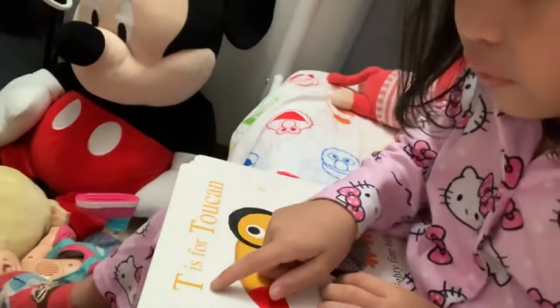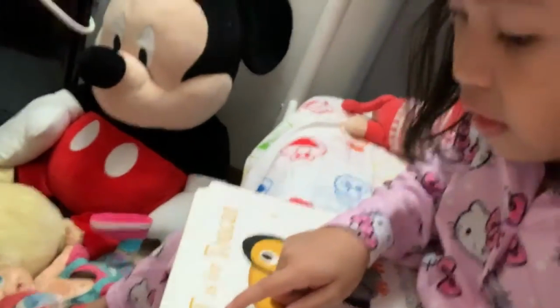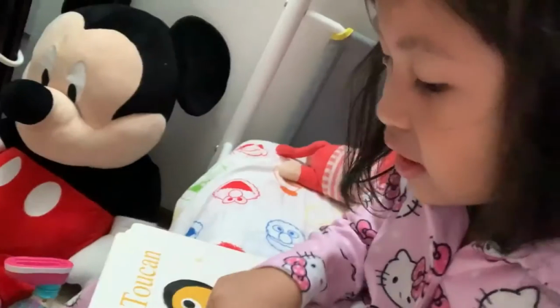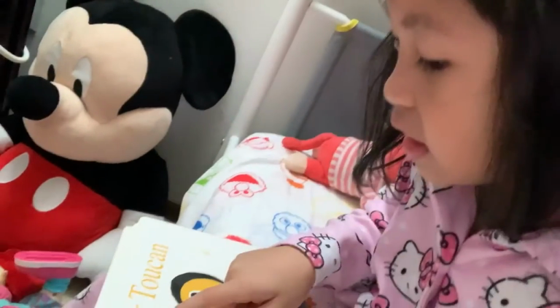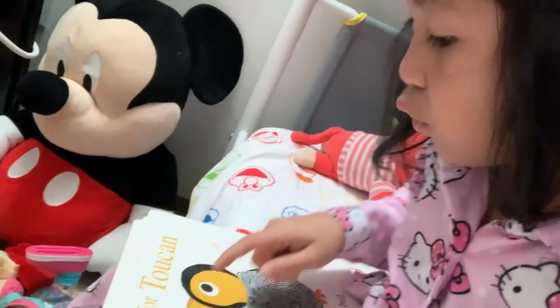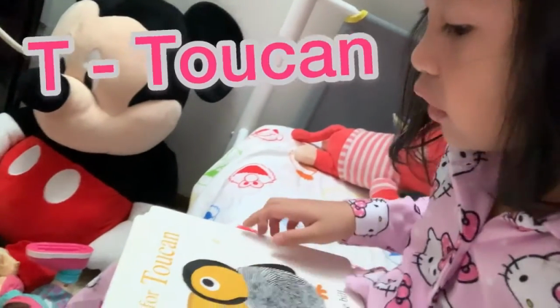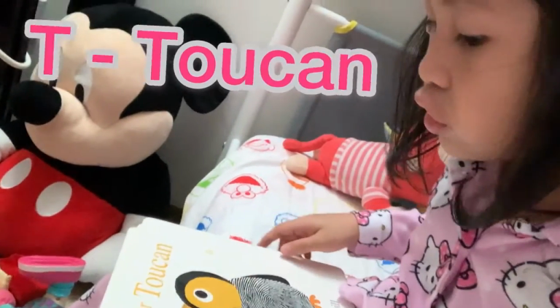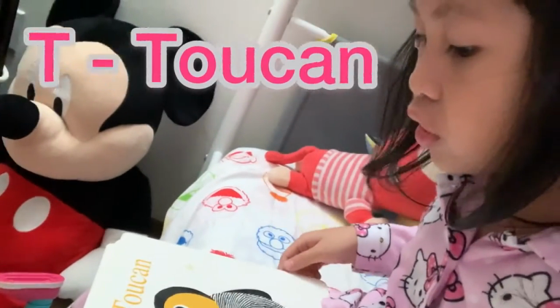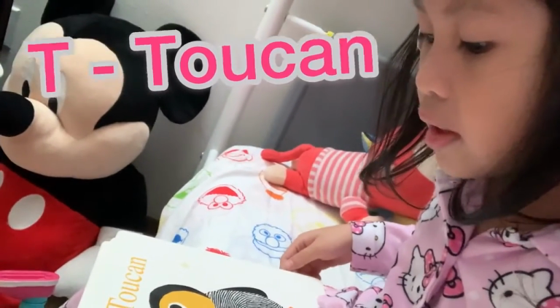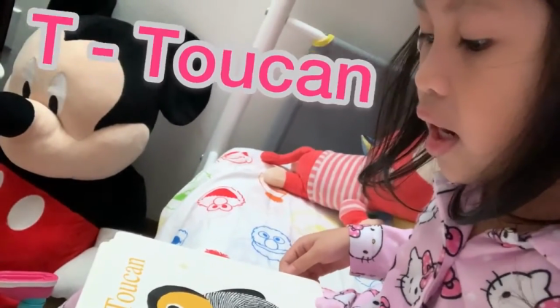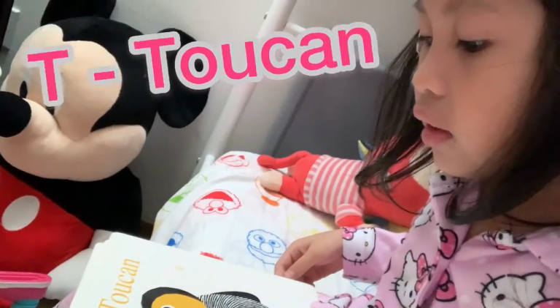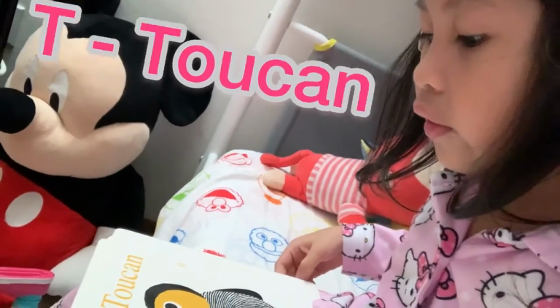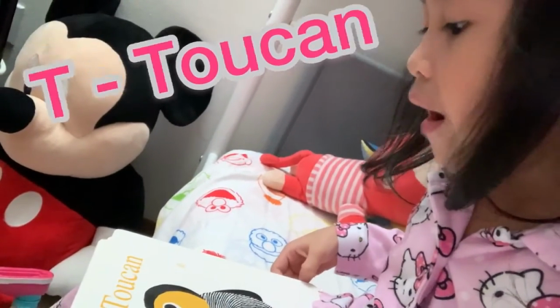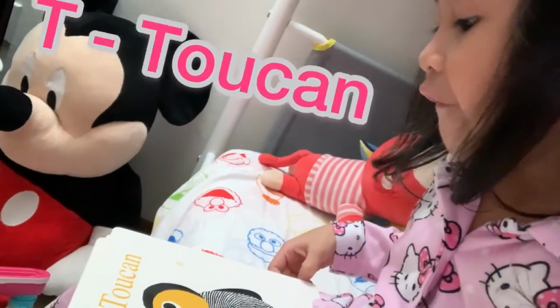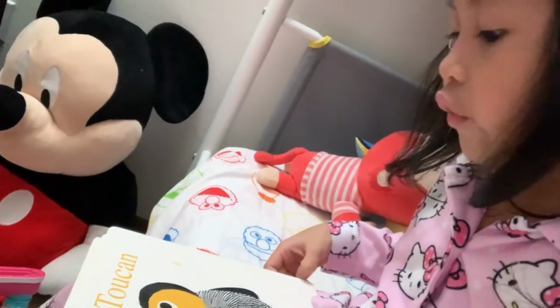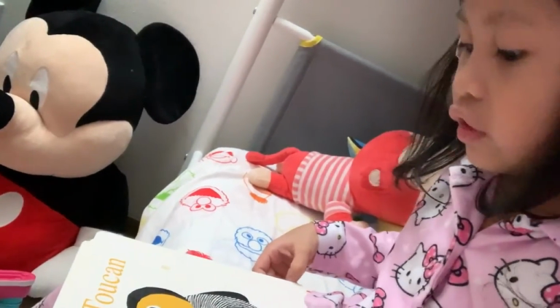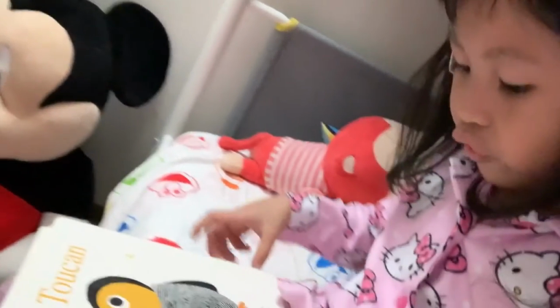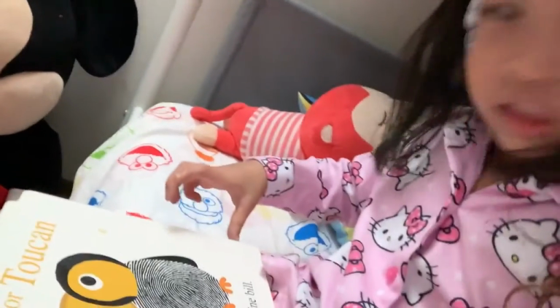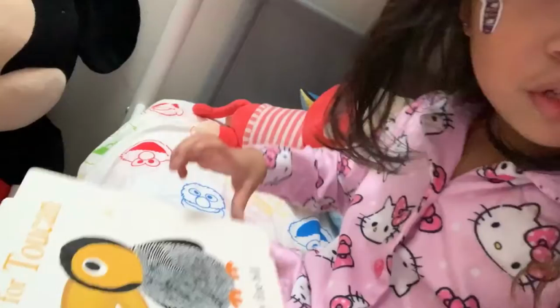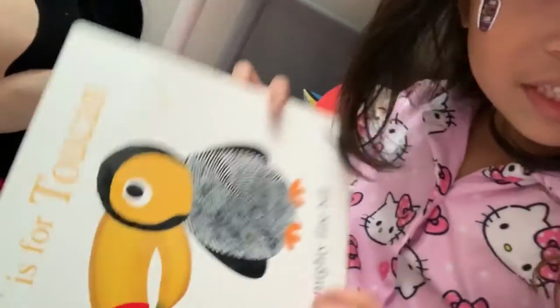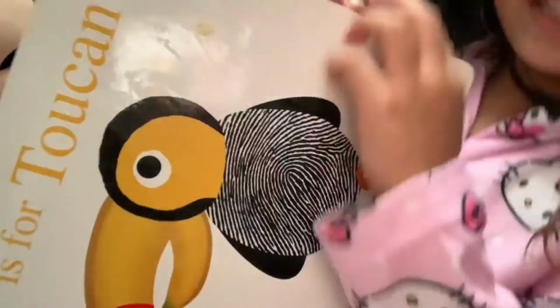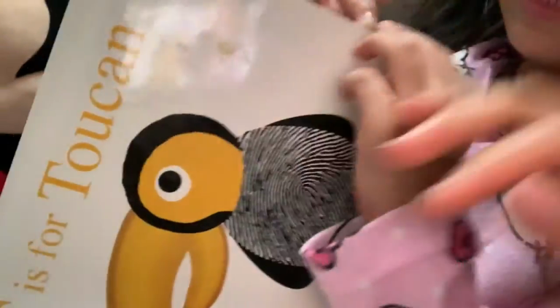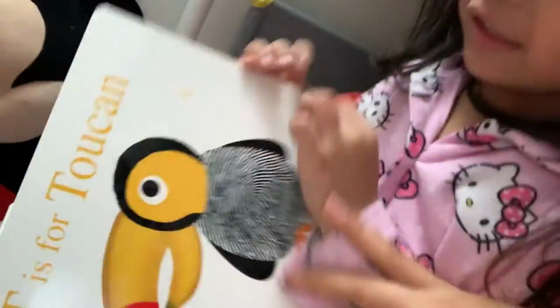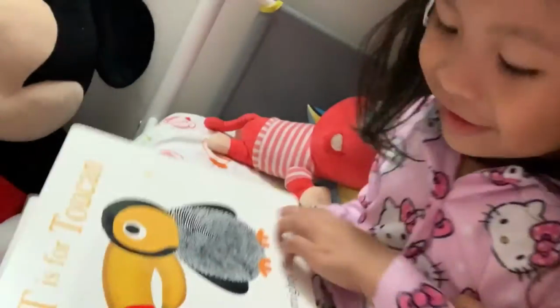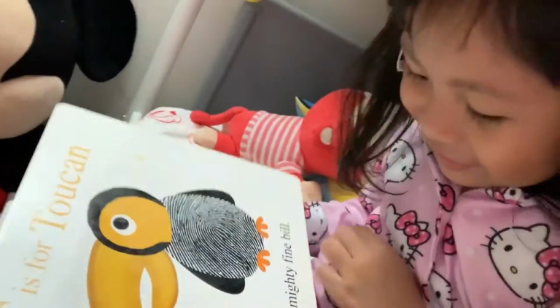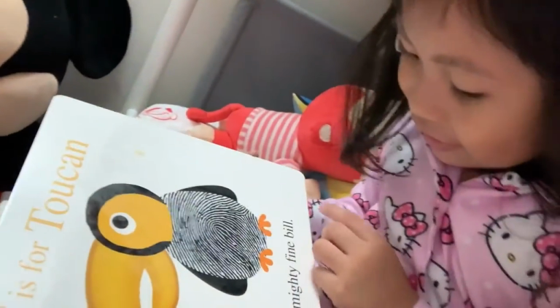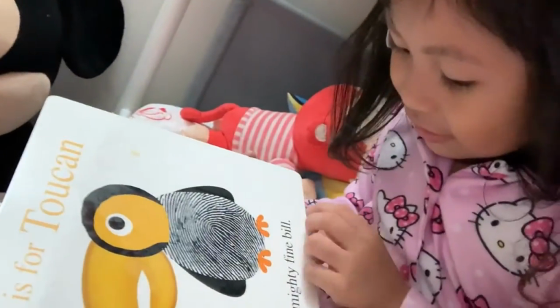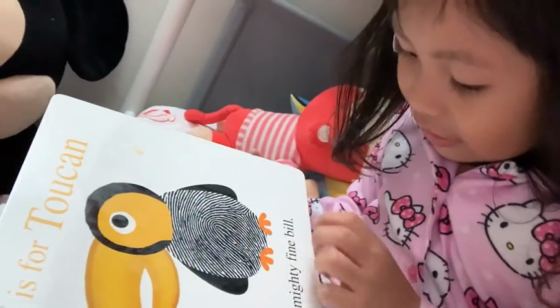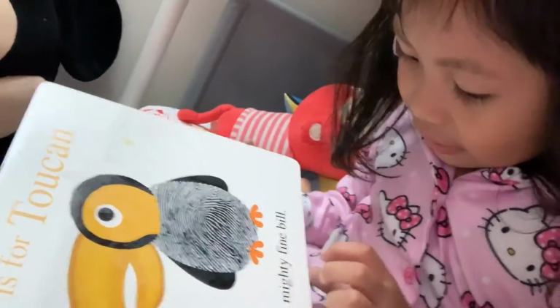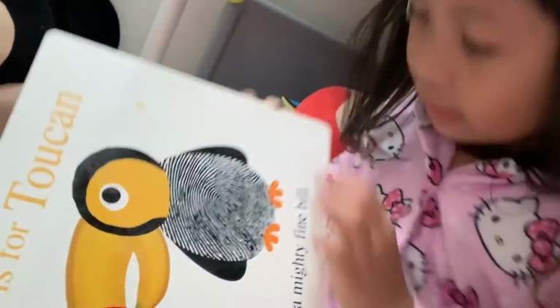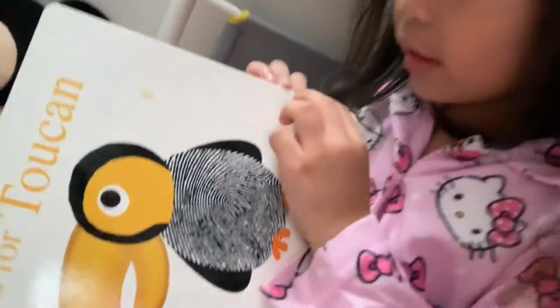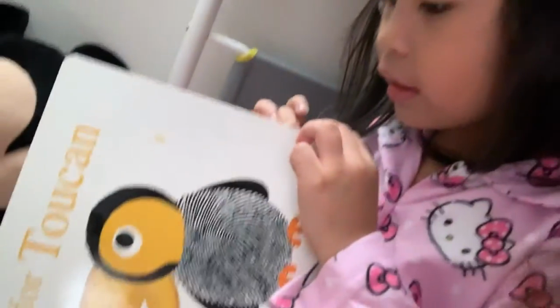T is for Toucan, with a mighty fine bill.